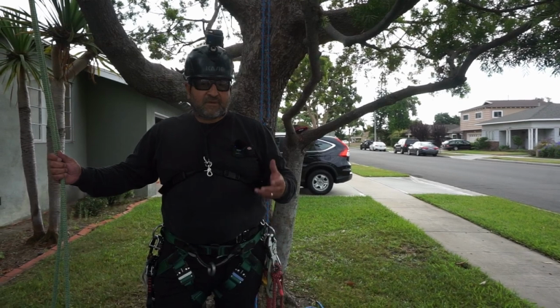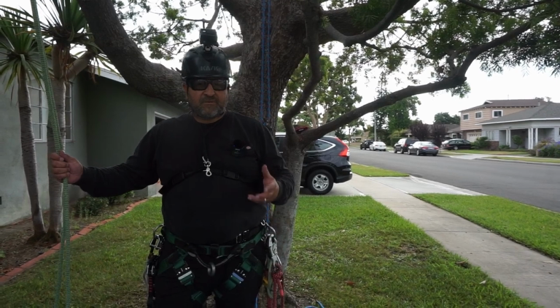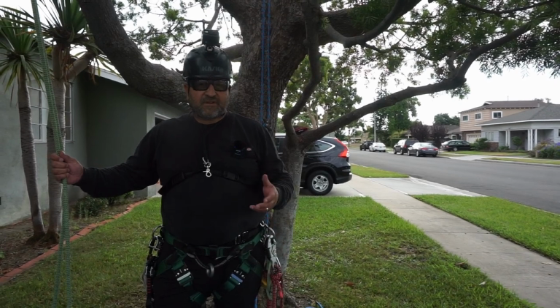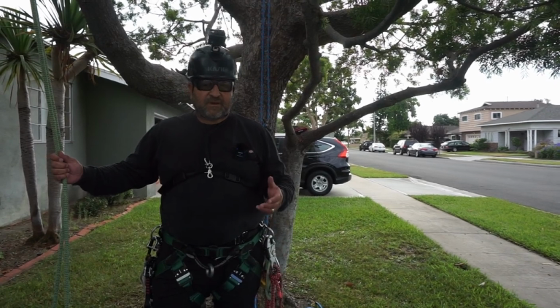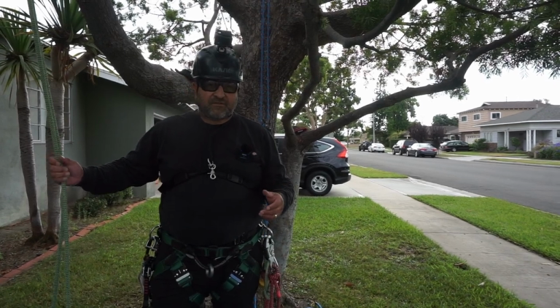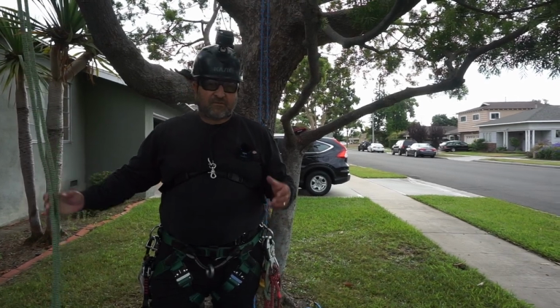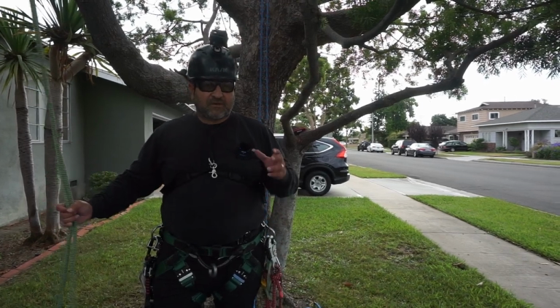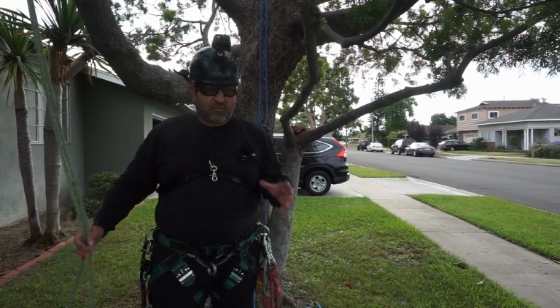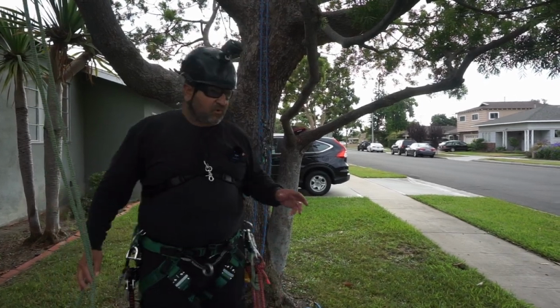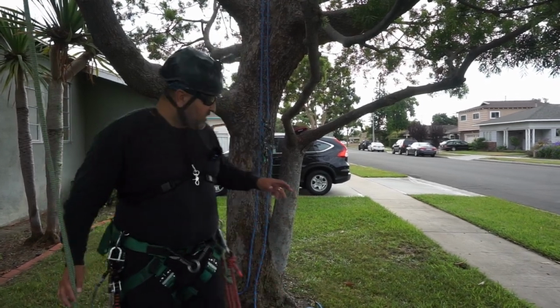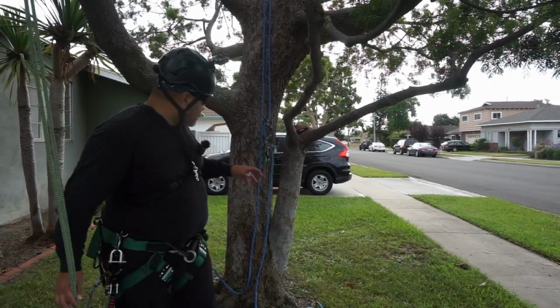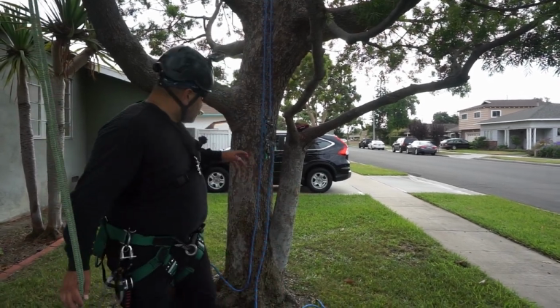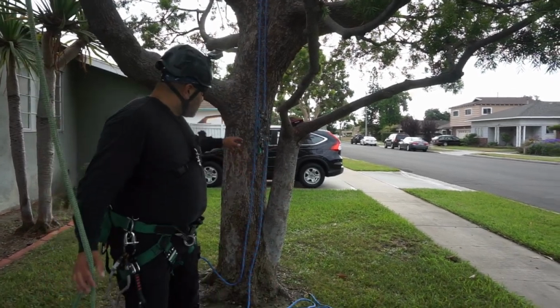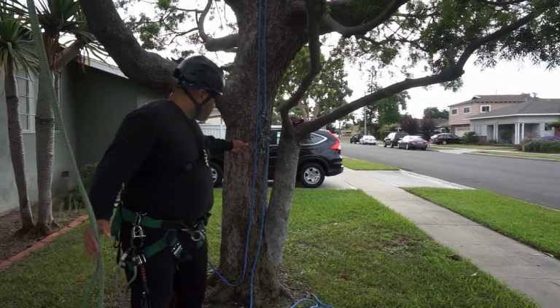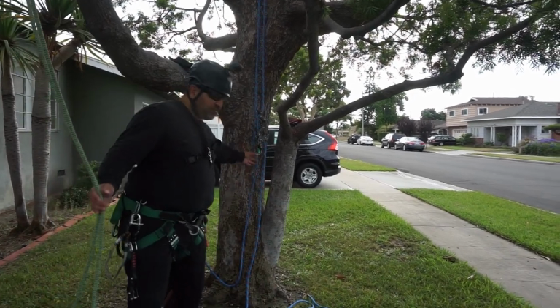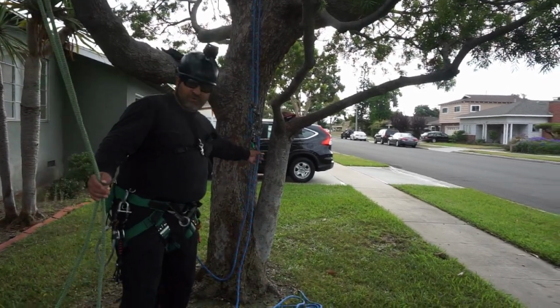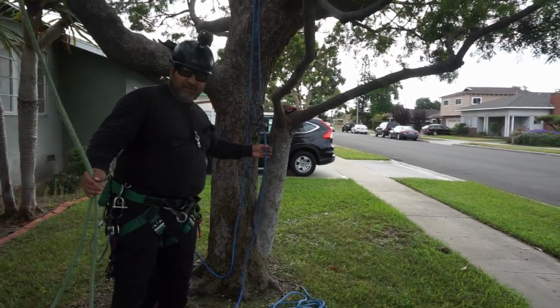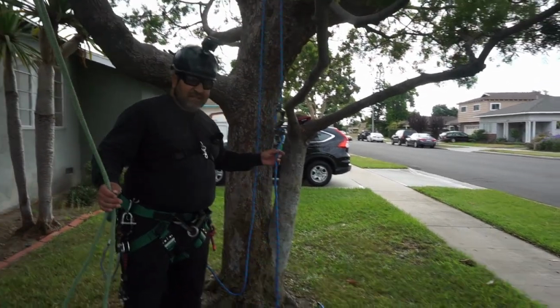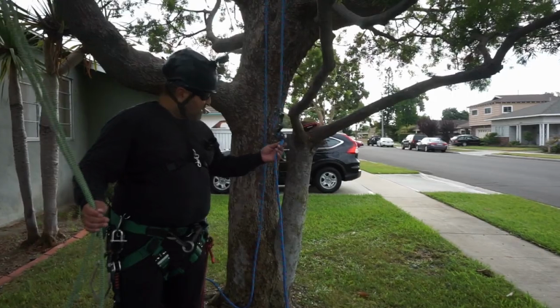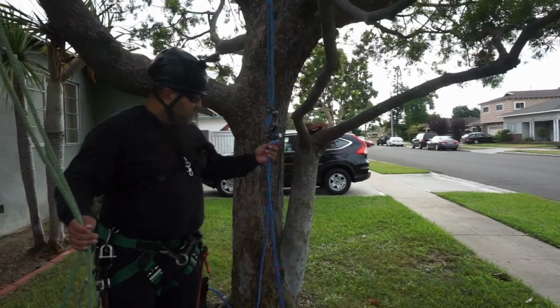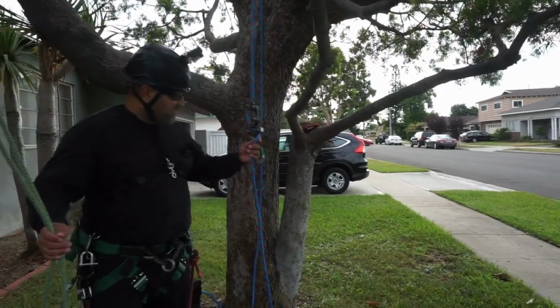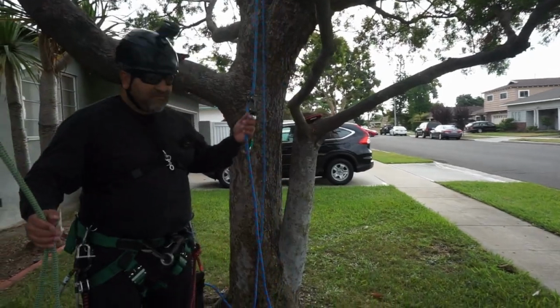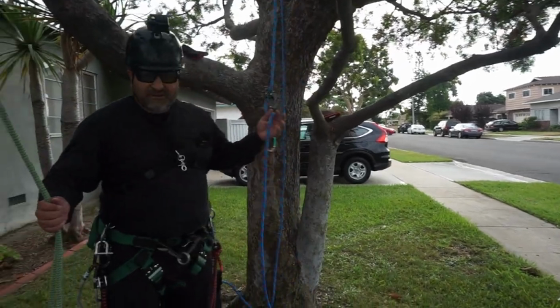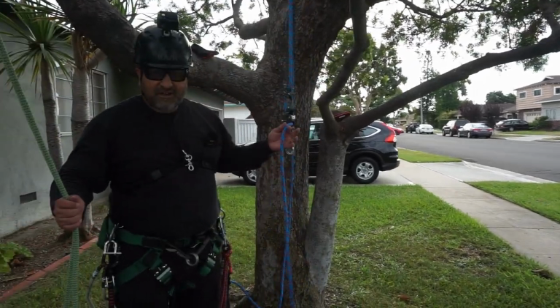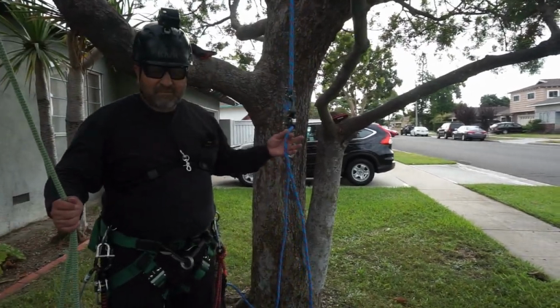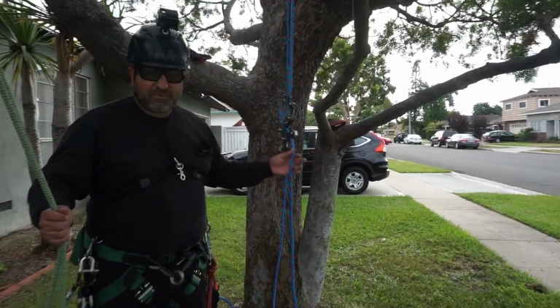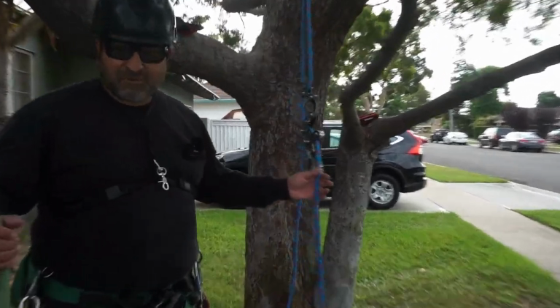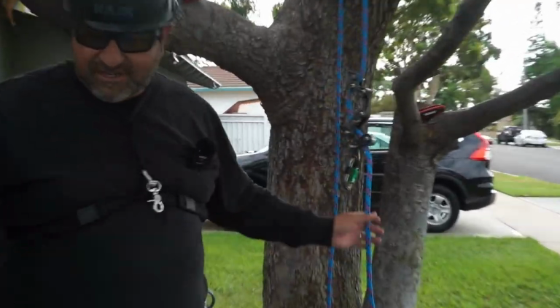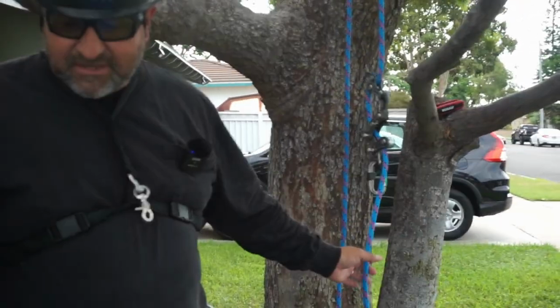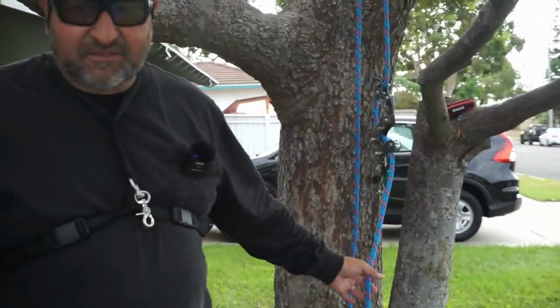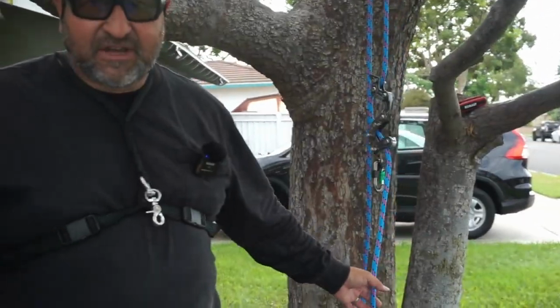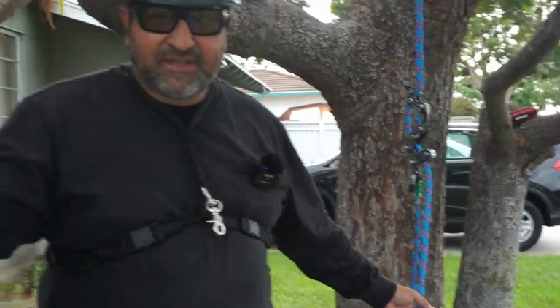Today what I want to talk about is my new rope. I bought a Blue Moon, but before I talk about my Blue Moon I'll tell you about the Silver Ivy.